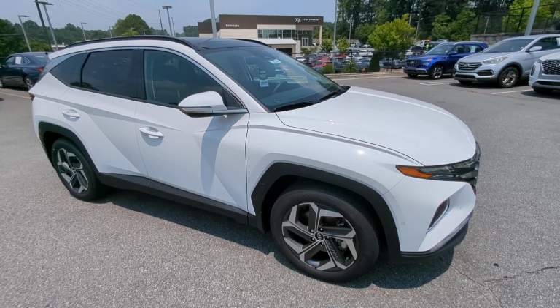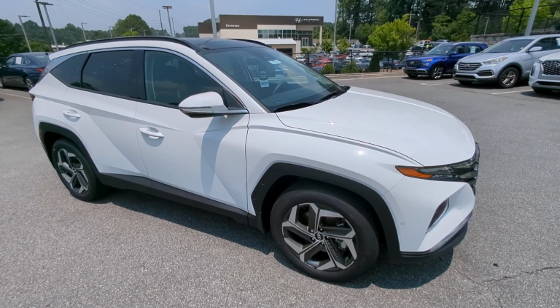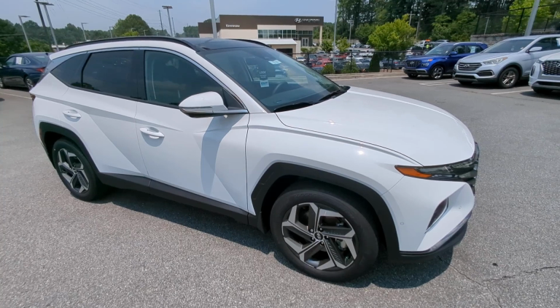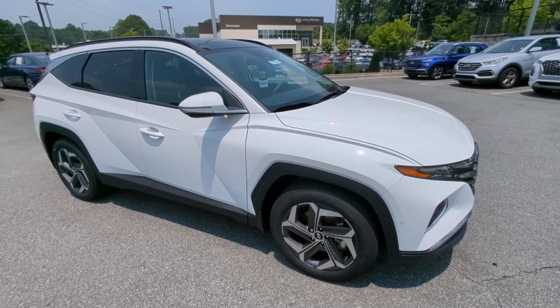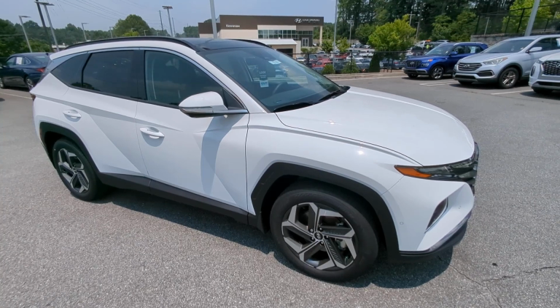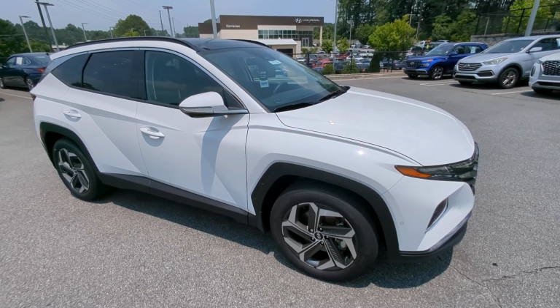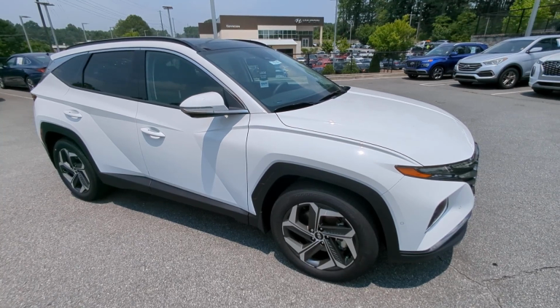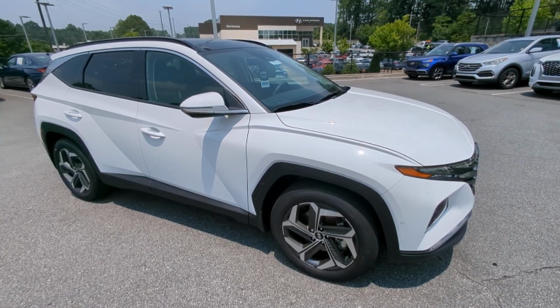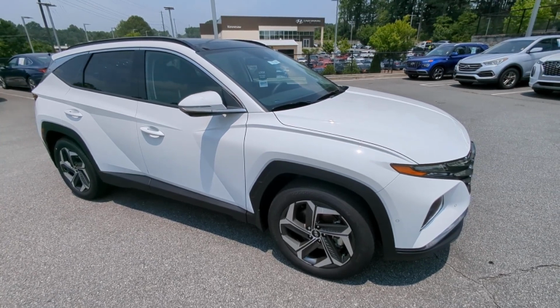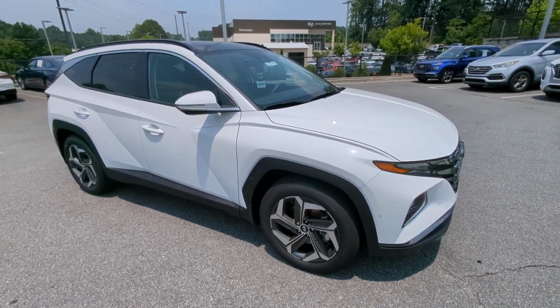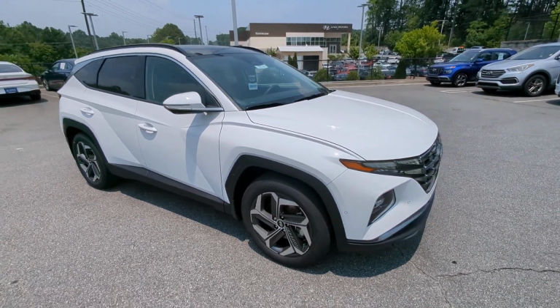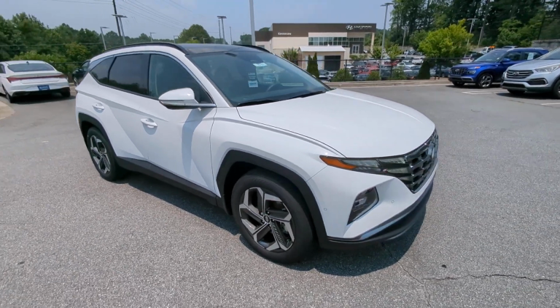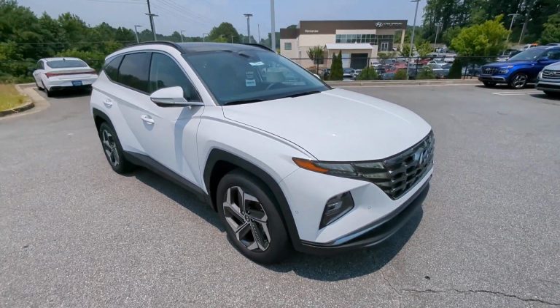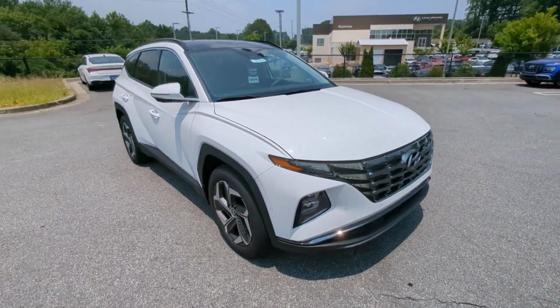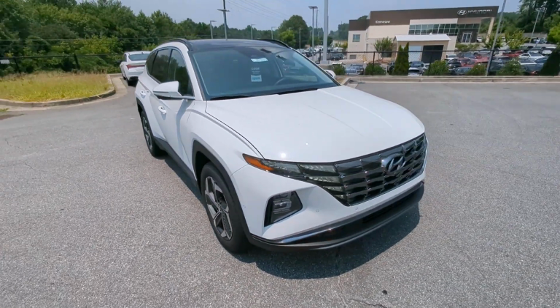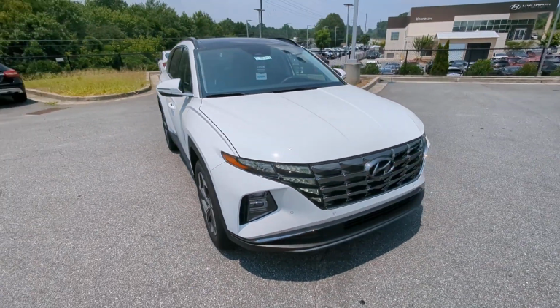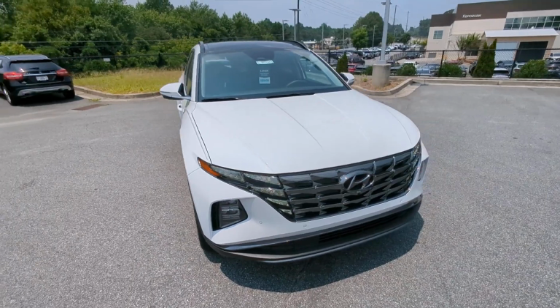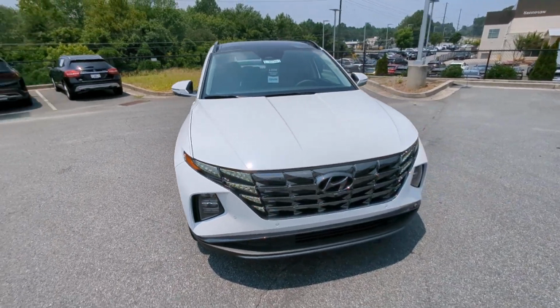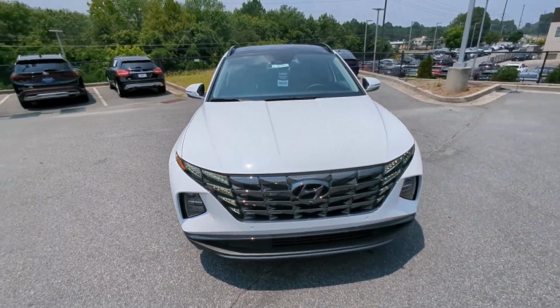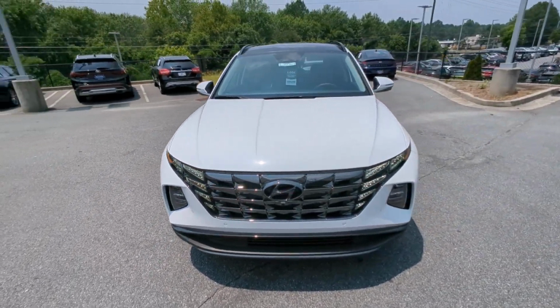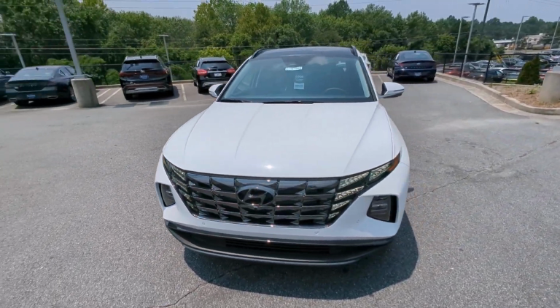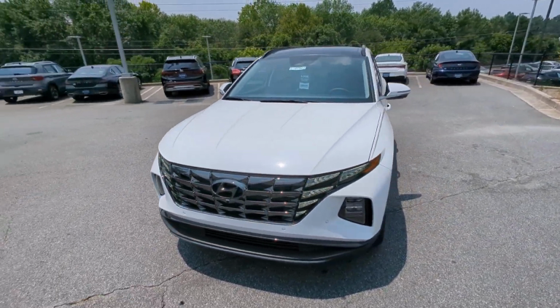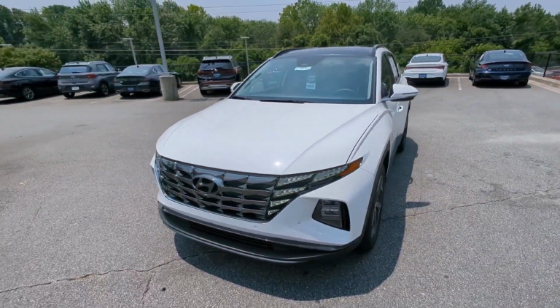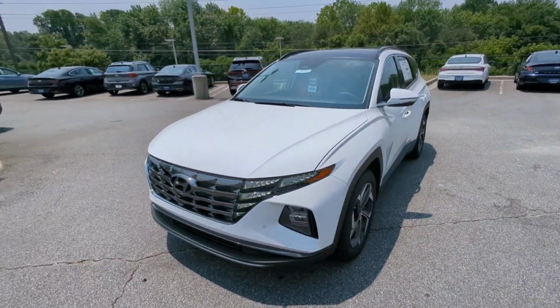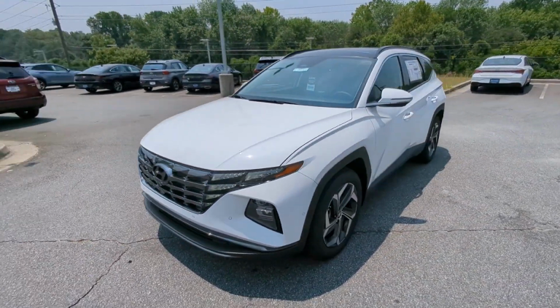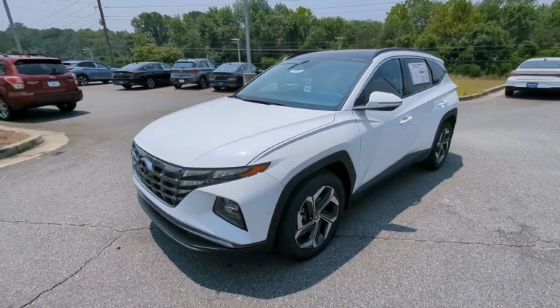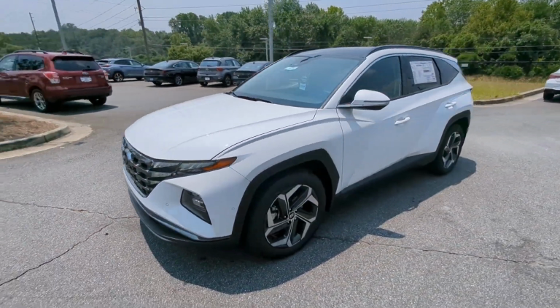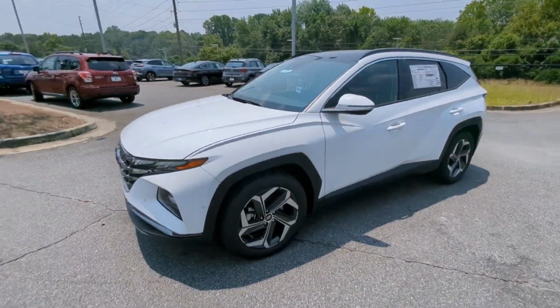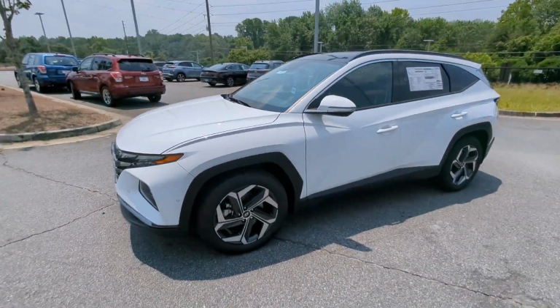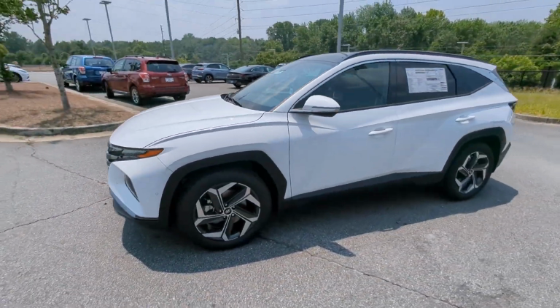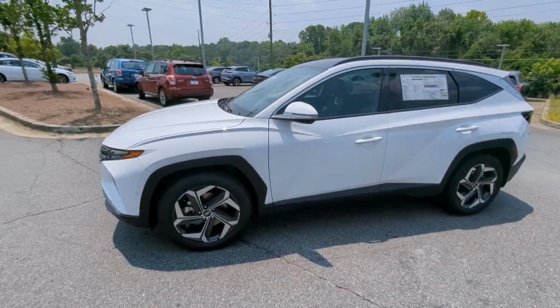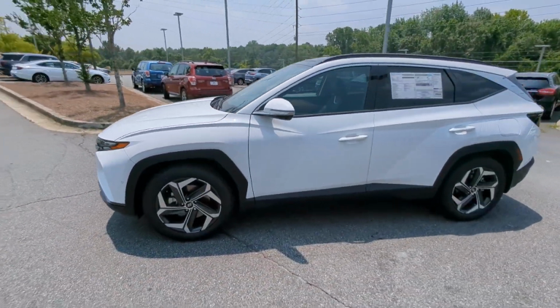You will be amazed by this. 2023 Hyundai Tucson. Take your daily drive to a higher level of comfort and quality with this well-built, well-equipped Tucson.